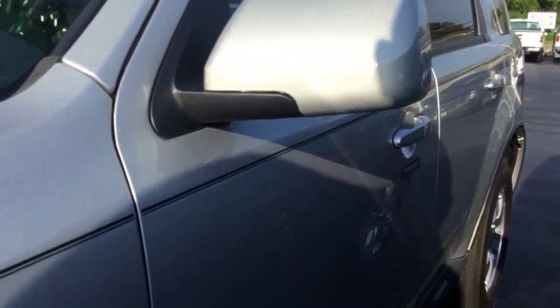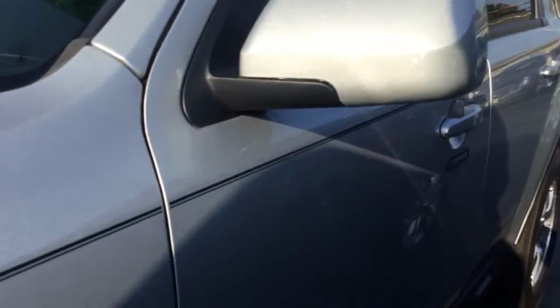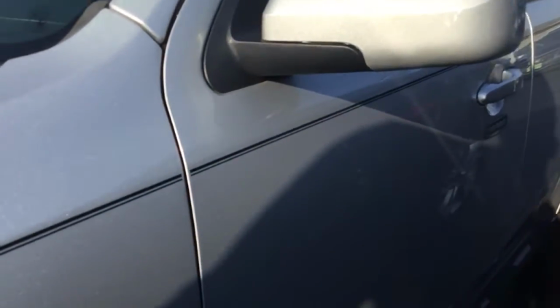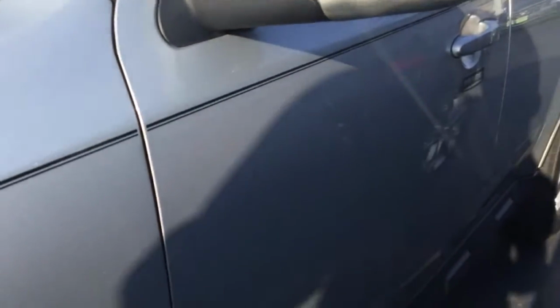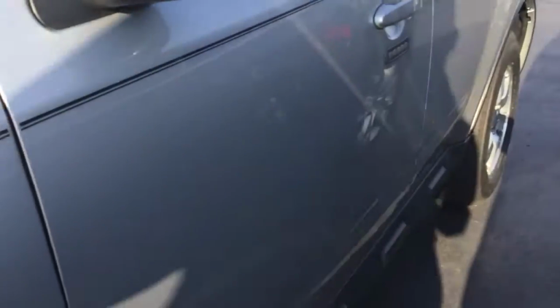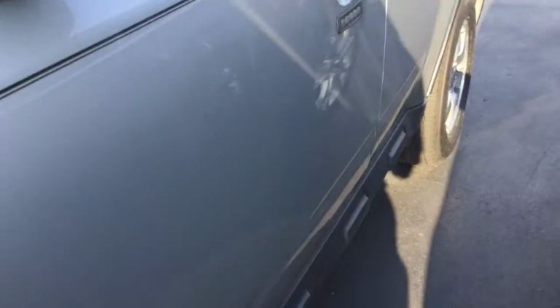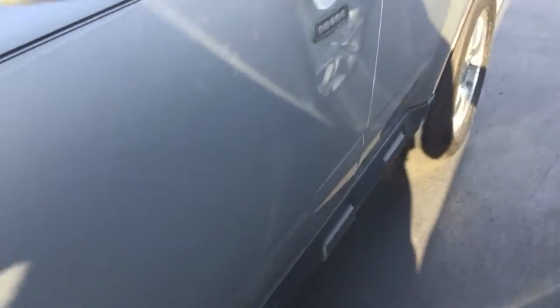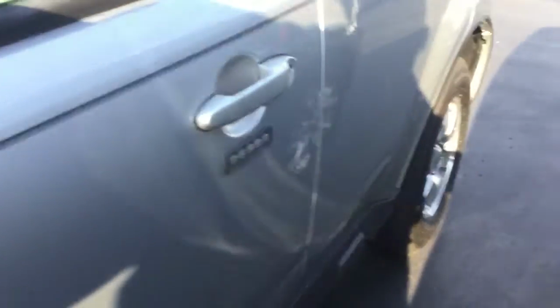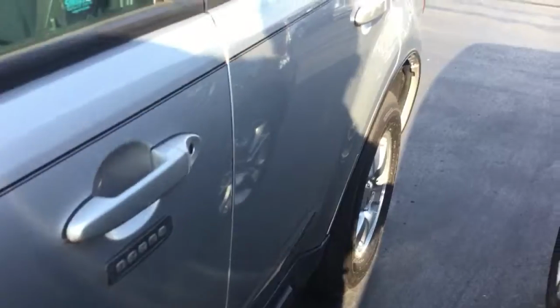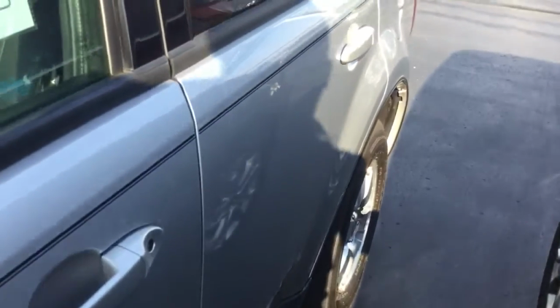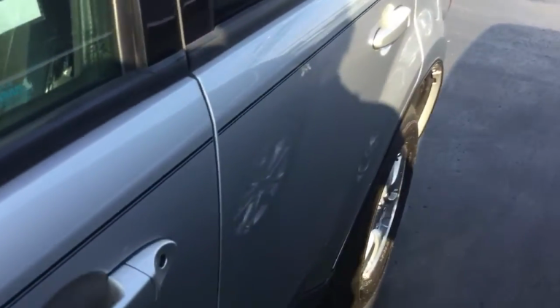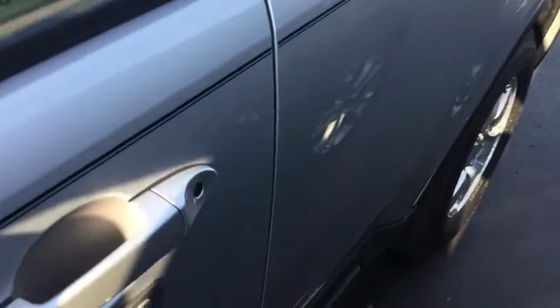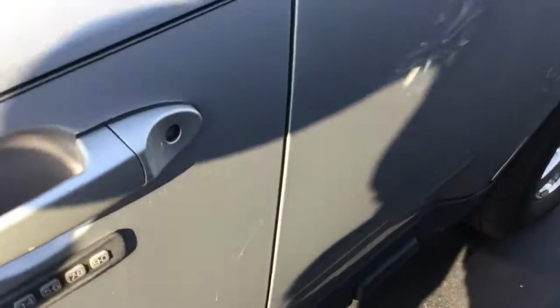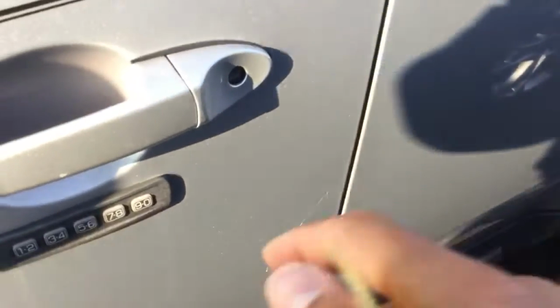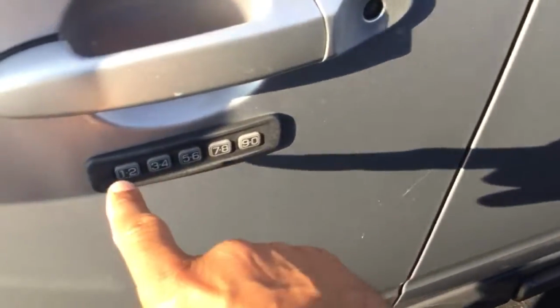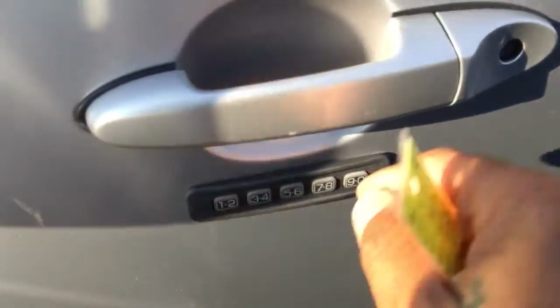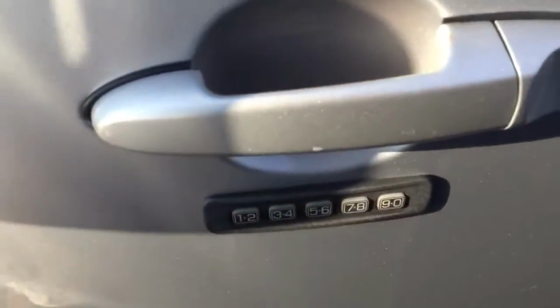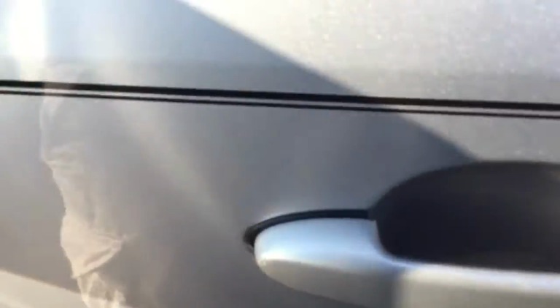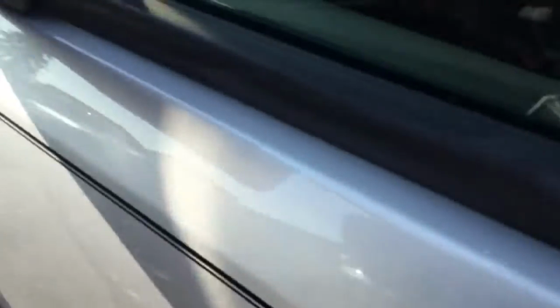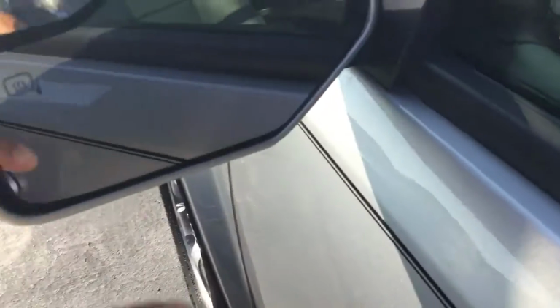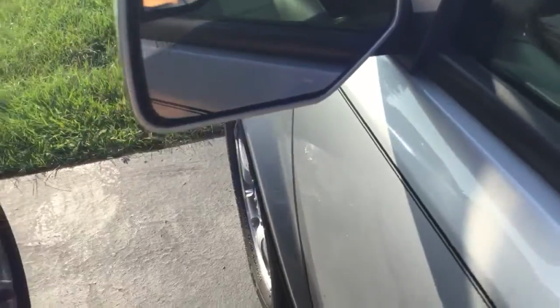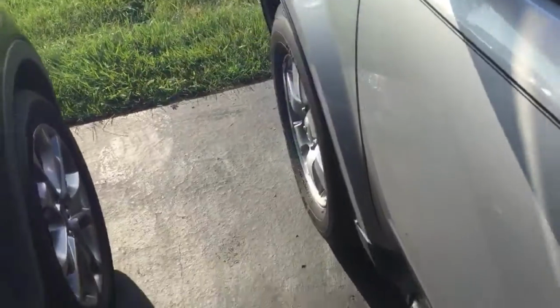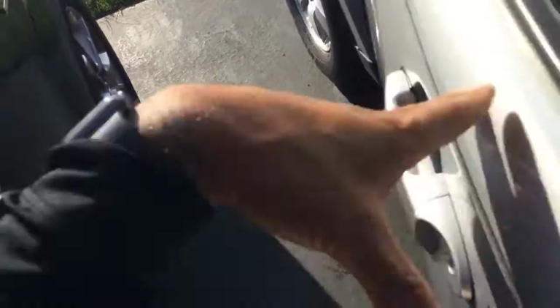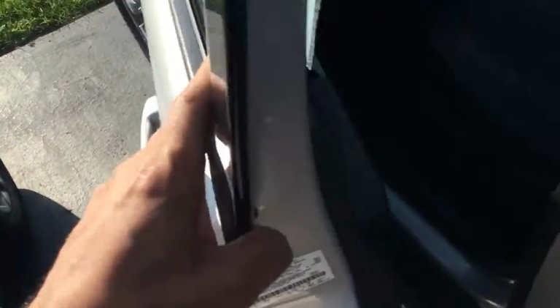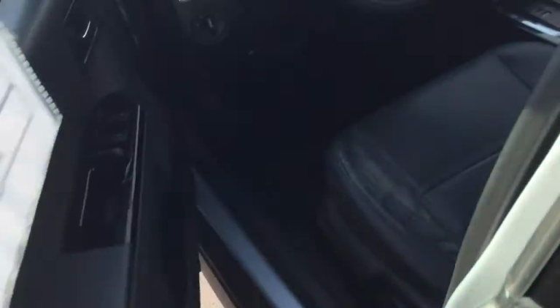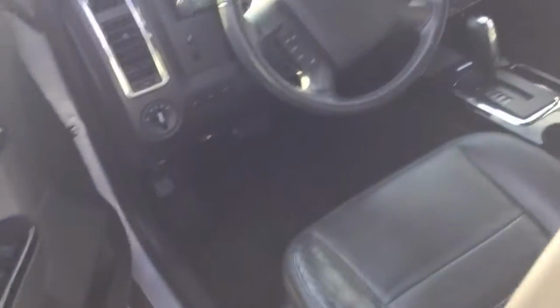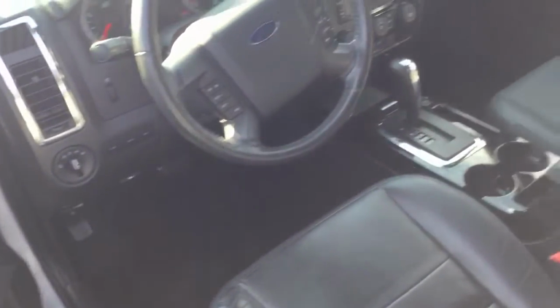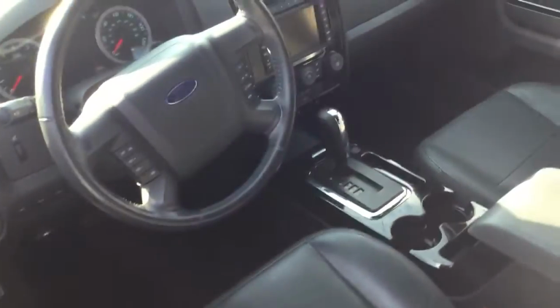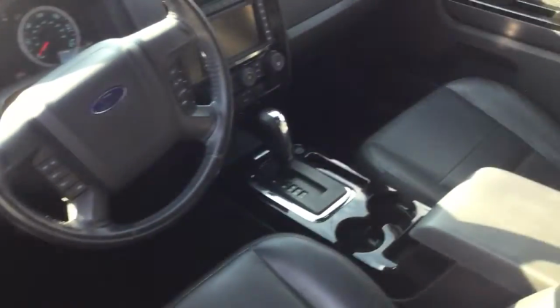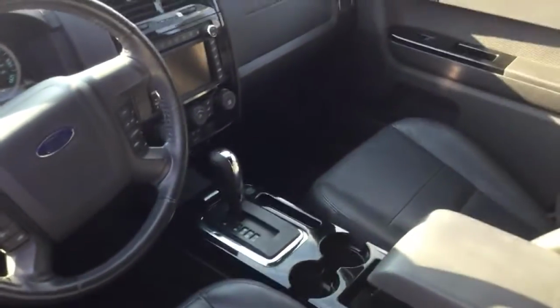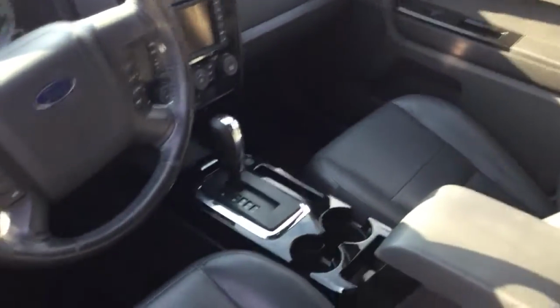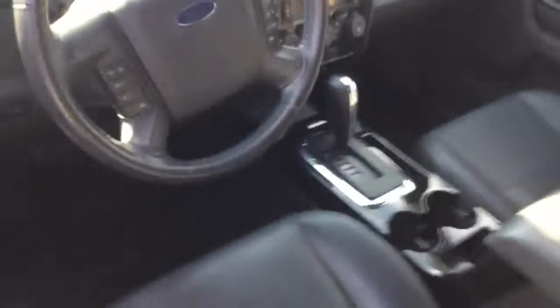Going down the body line, there's no major rock chips, dents, dings, scratches, nicks or blemishes anywhere. You've got your keyless entry keypad and heated exterior mirrors, and on the inside it is very, very clean.